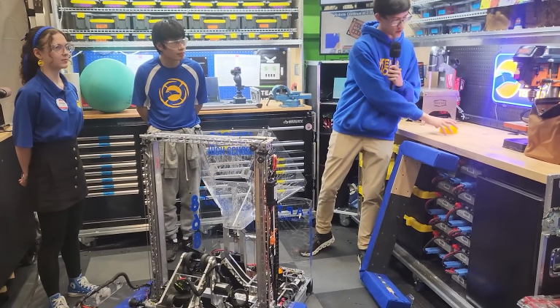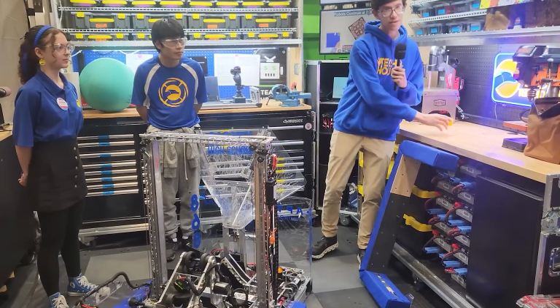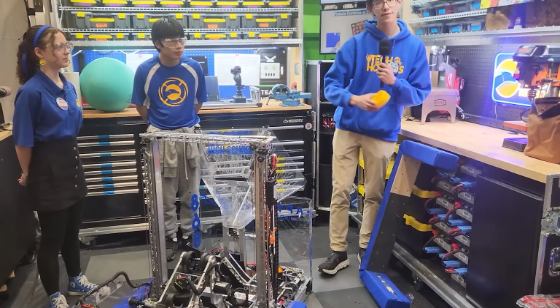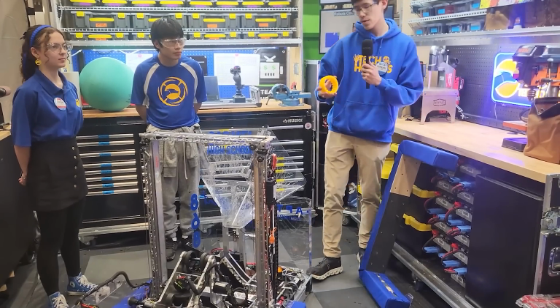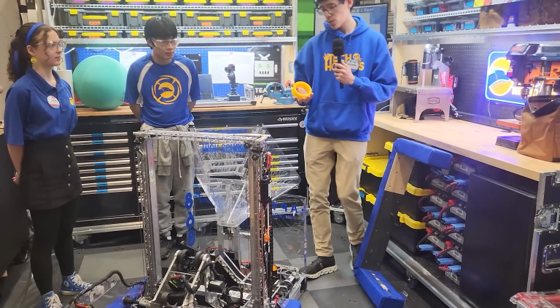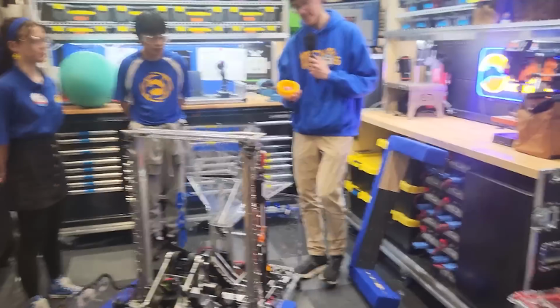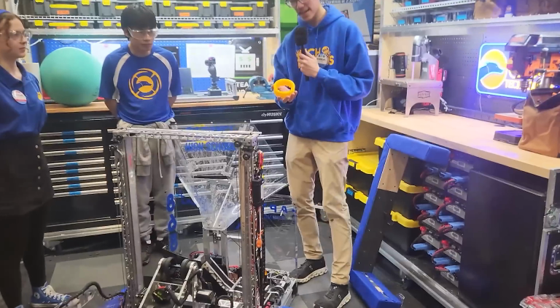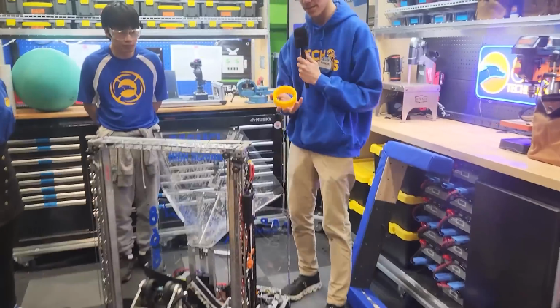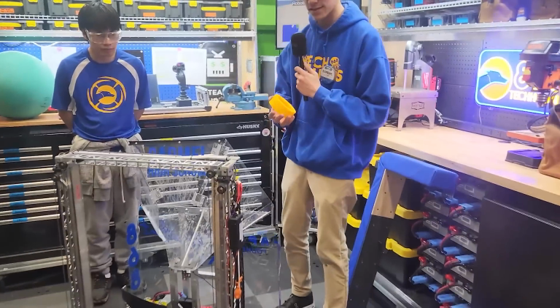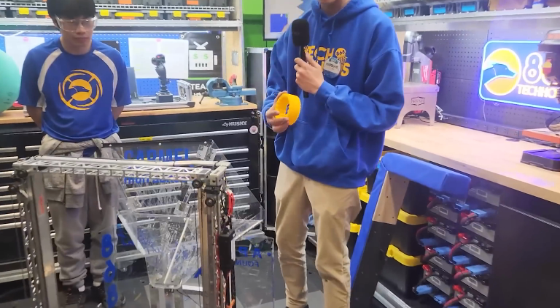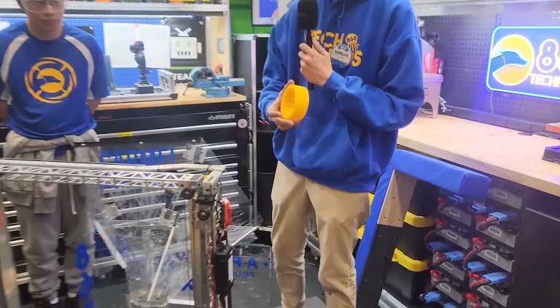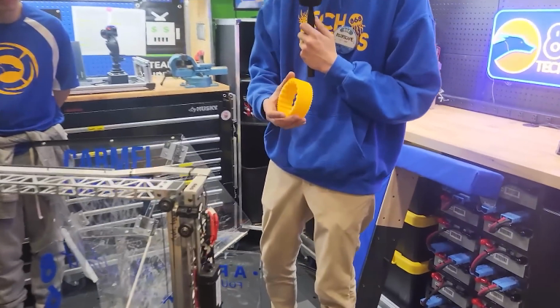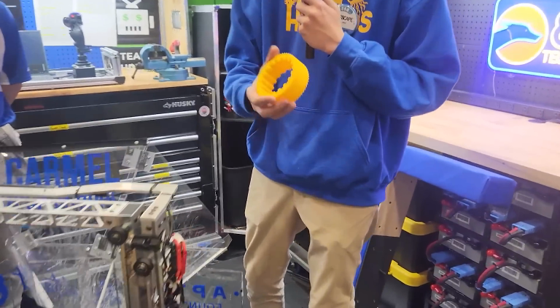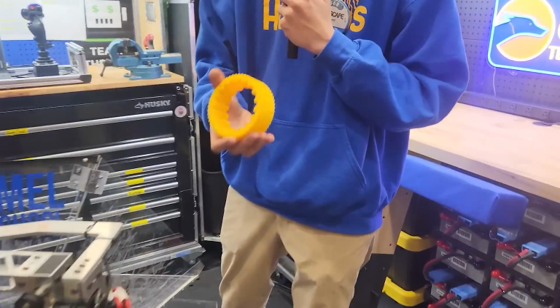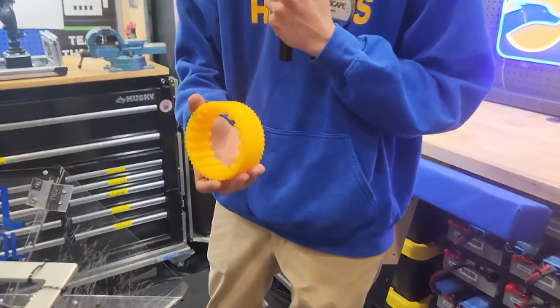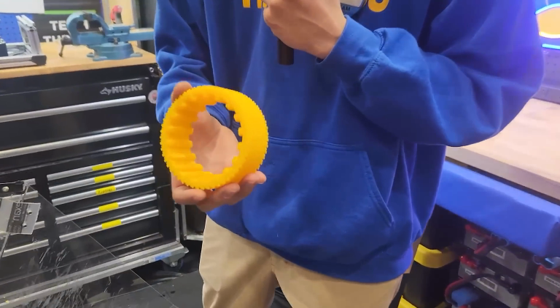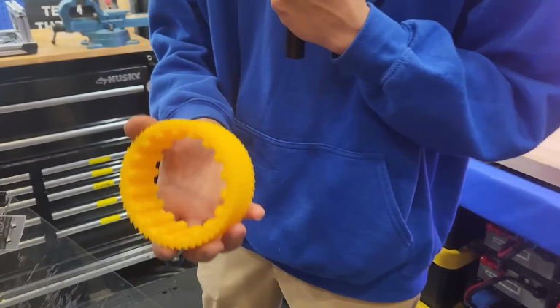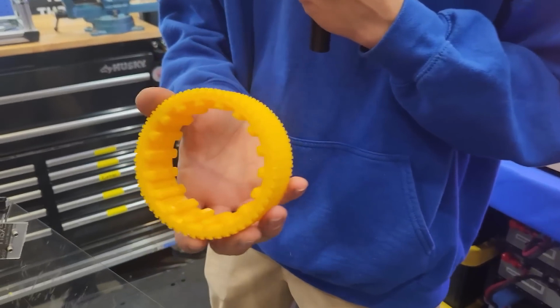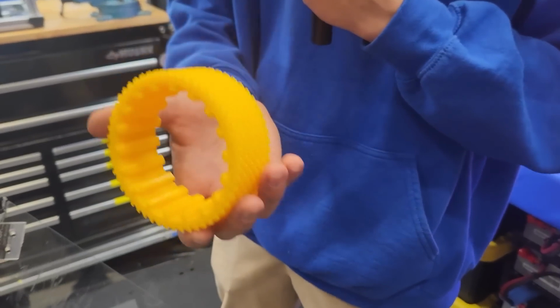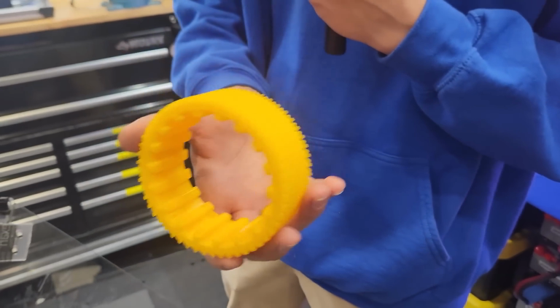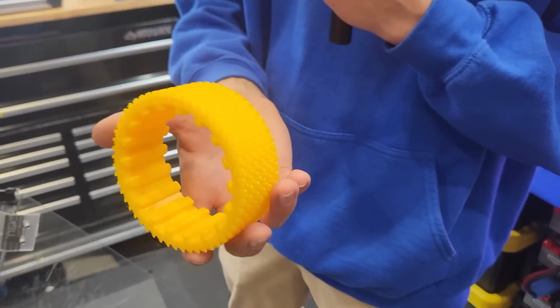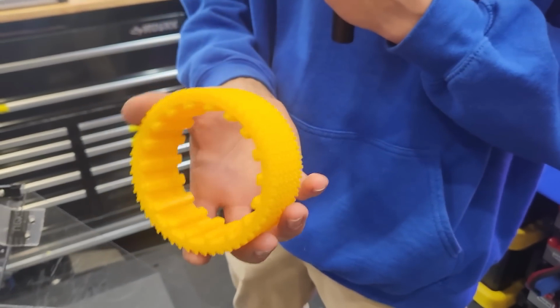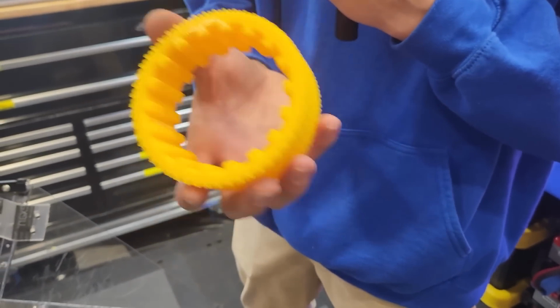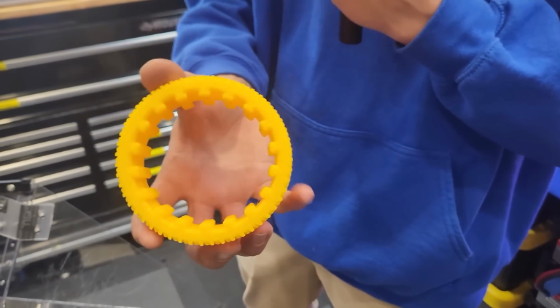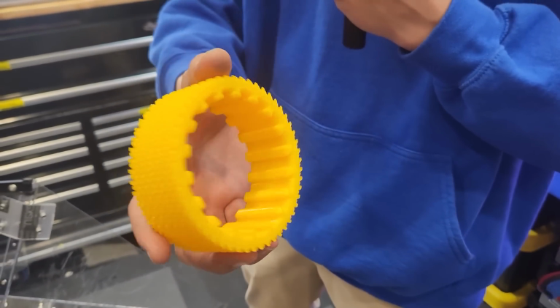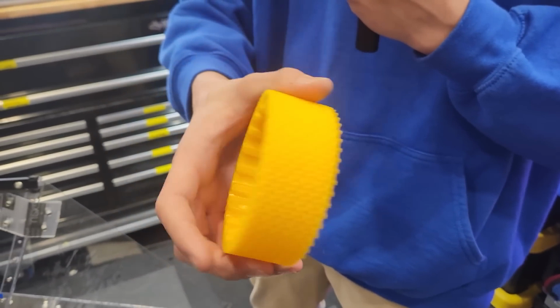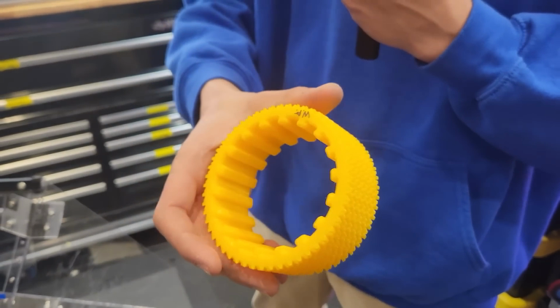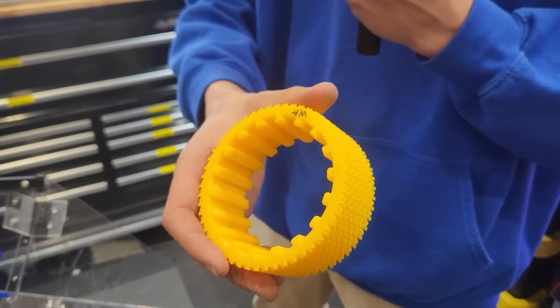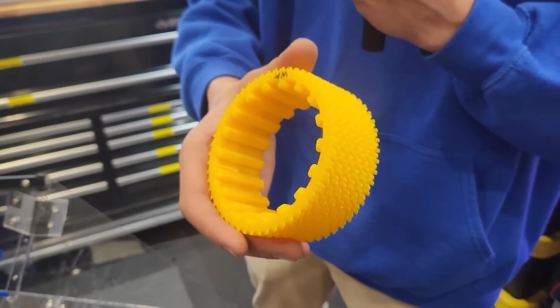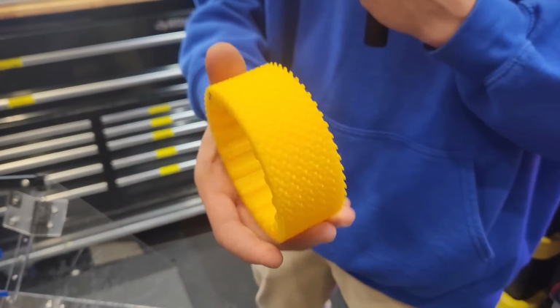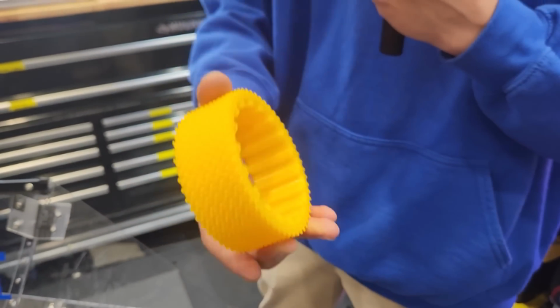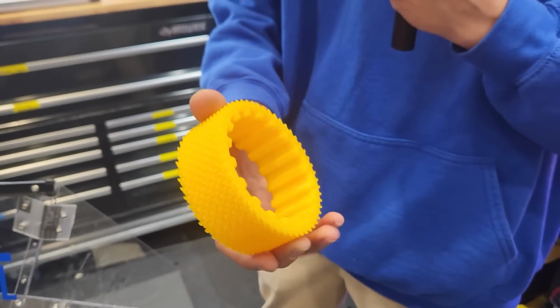On the drivetrain, we used these really custom yellow TPU wheels. Over the summer, we went through about four main designs and then countless iterations of this final design to get the most grip on the field.